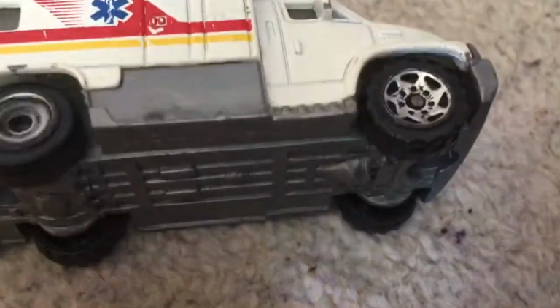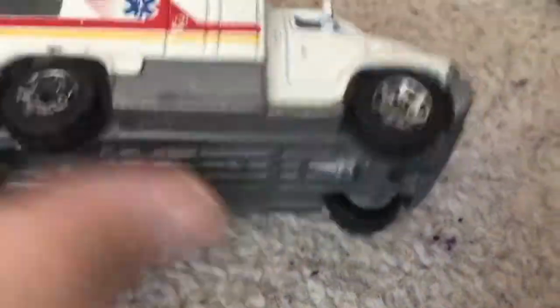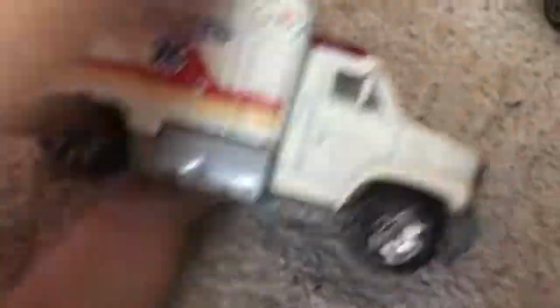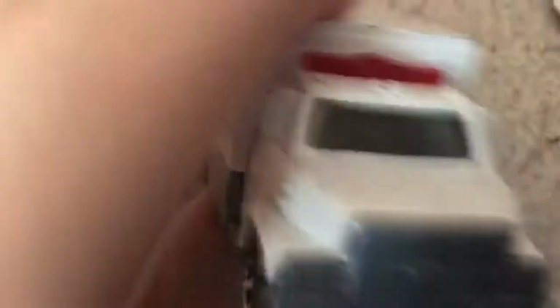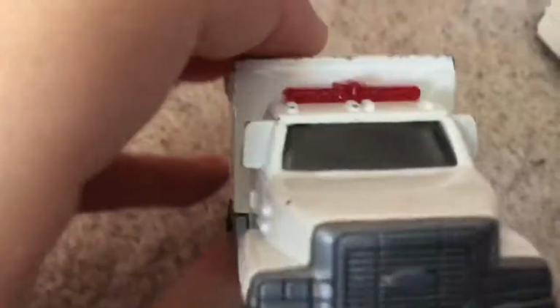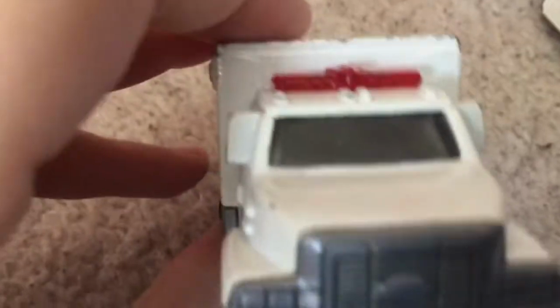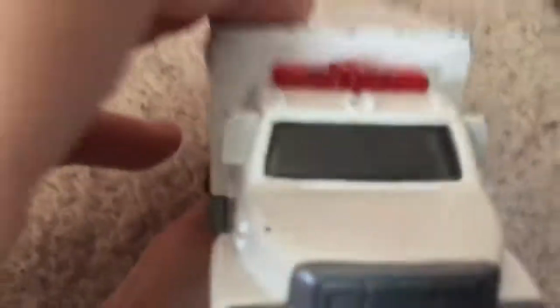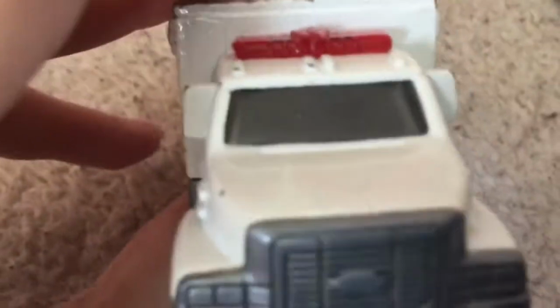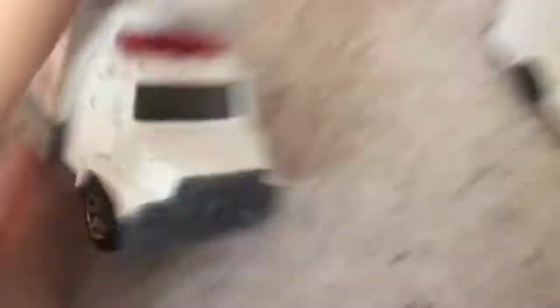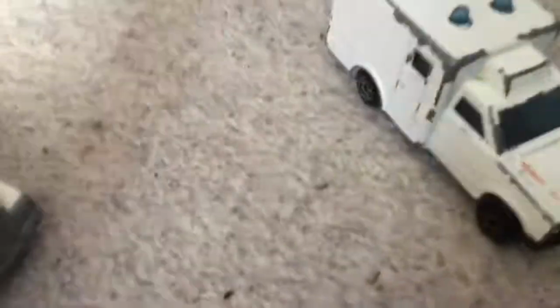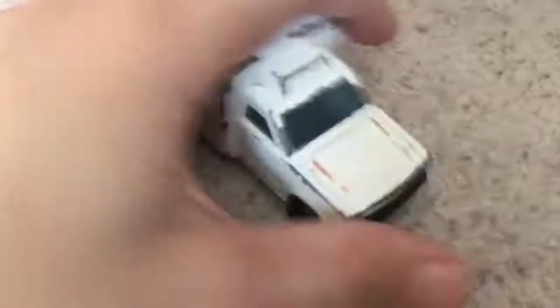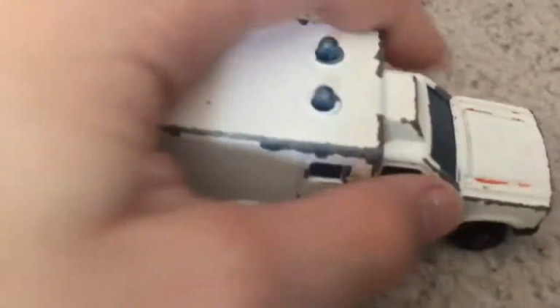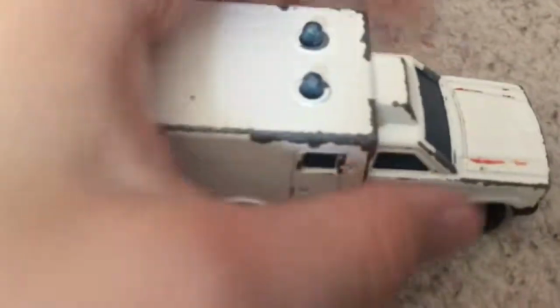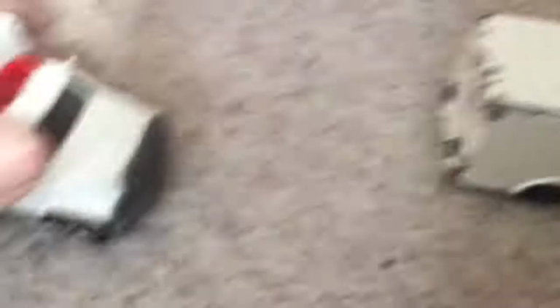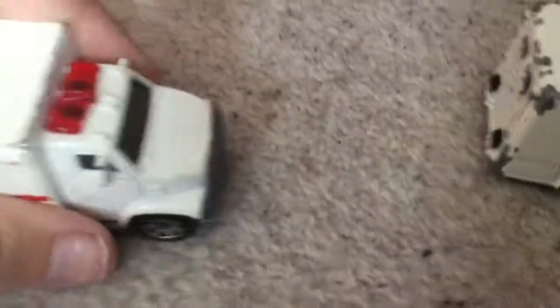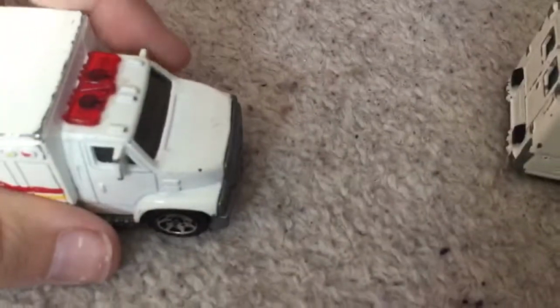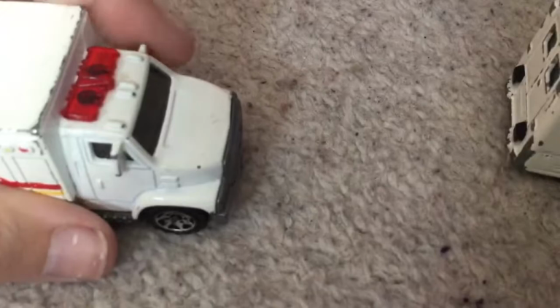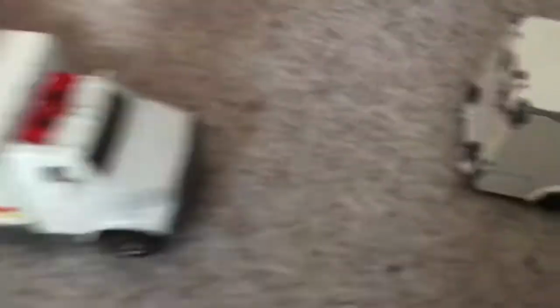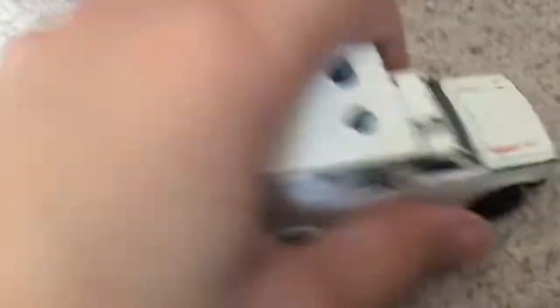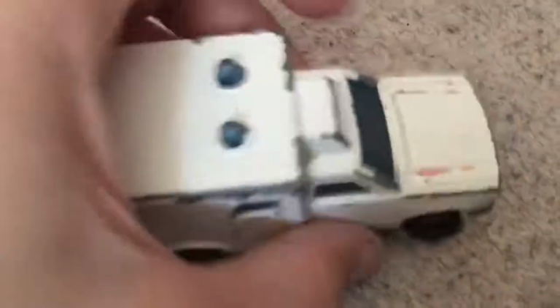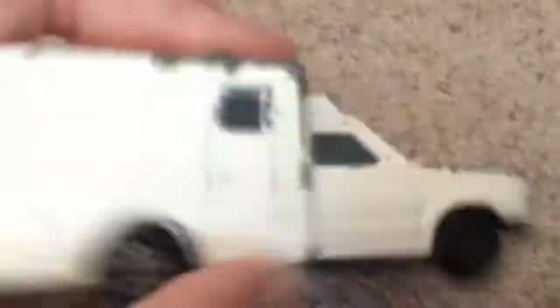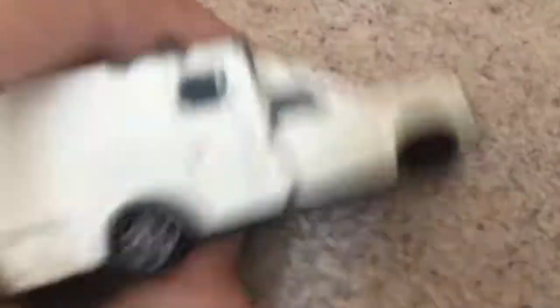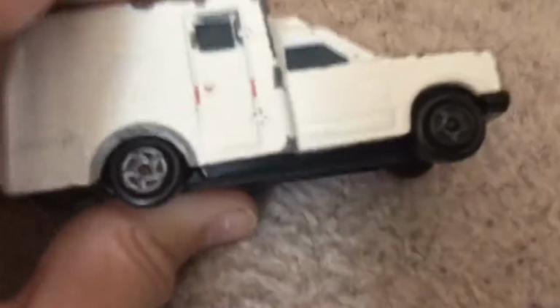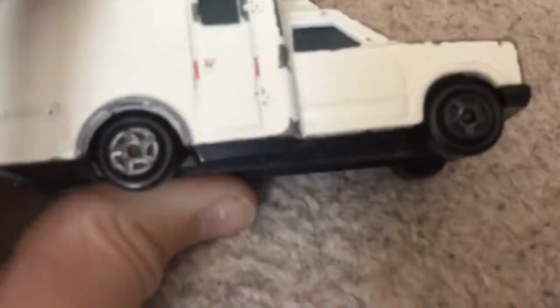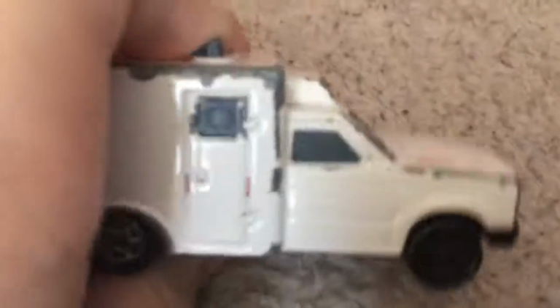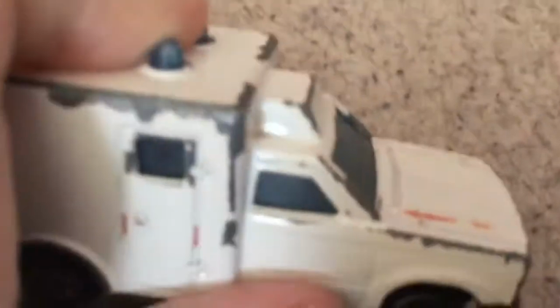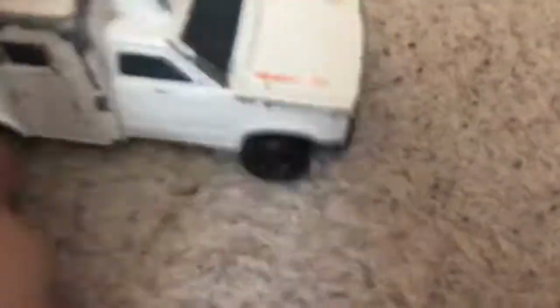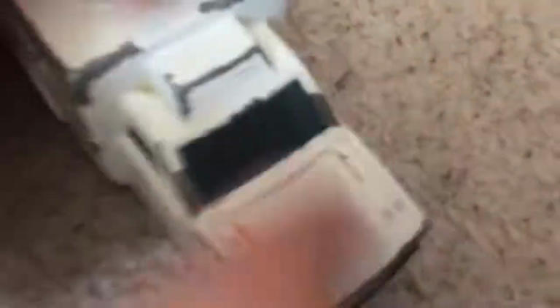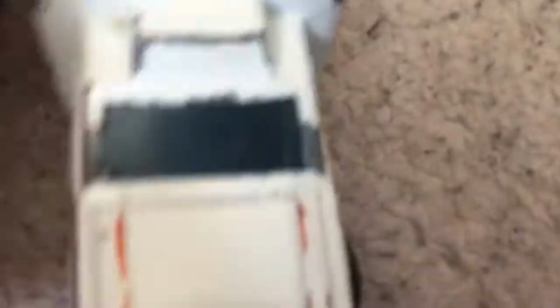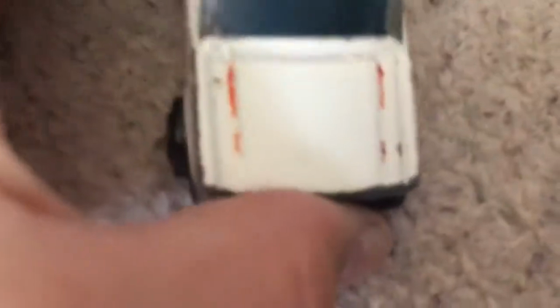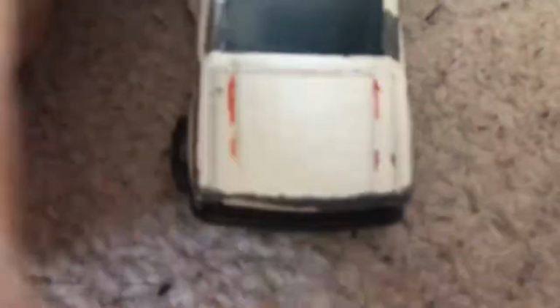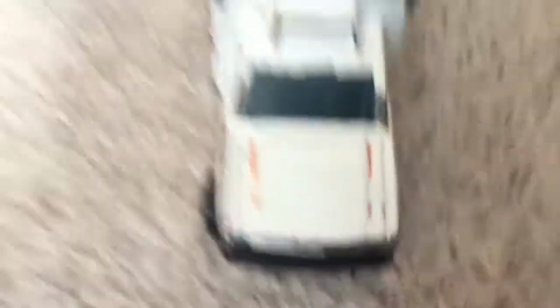Looking at the wheels — this one has actually got a ring nose, and this one hasn't. There's another detail in those. And the front bonnet as well.